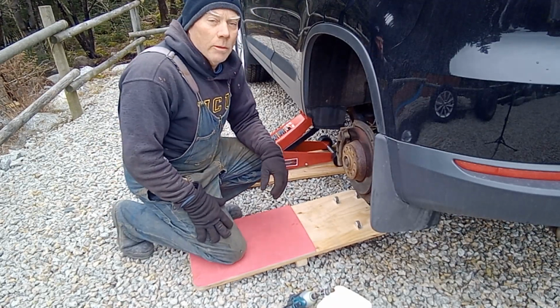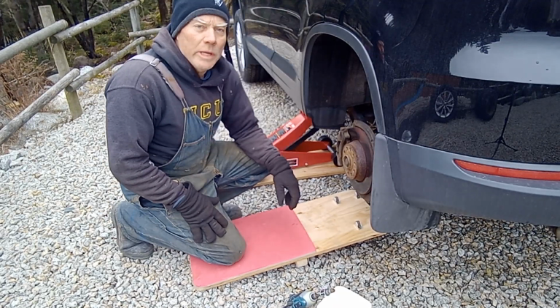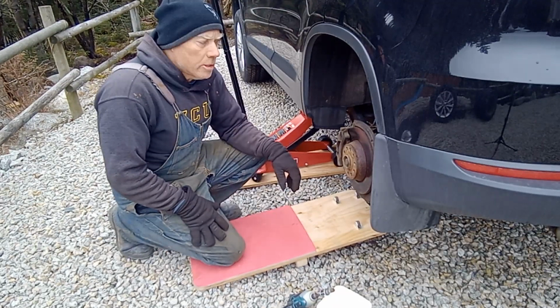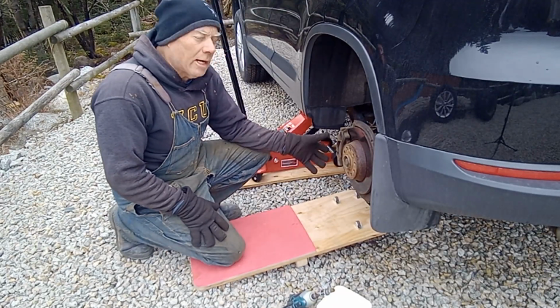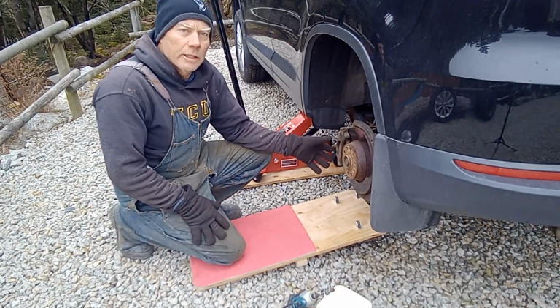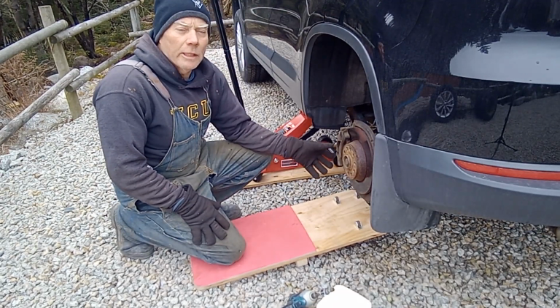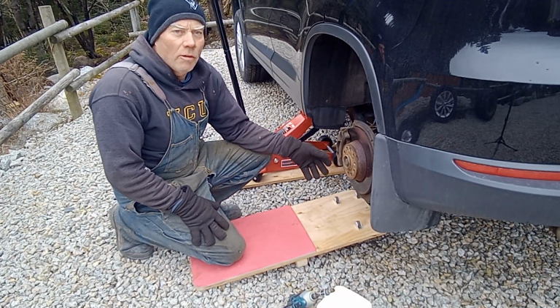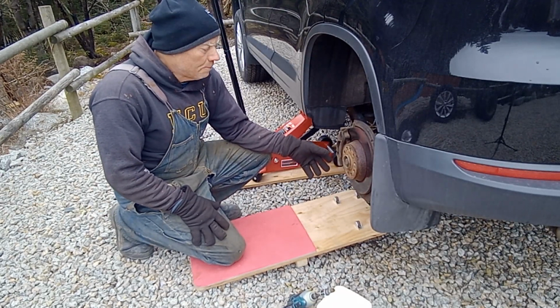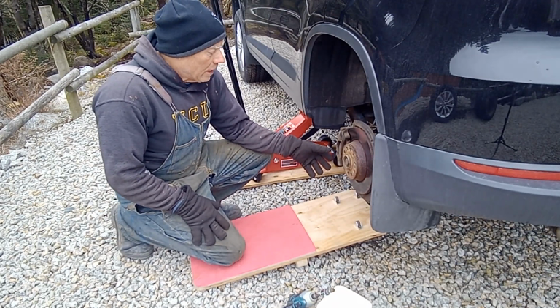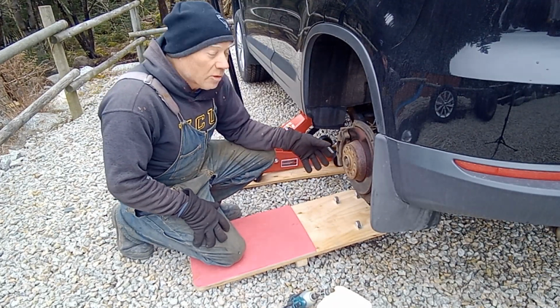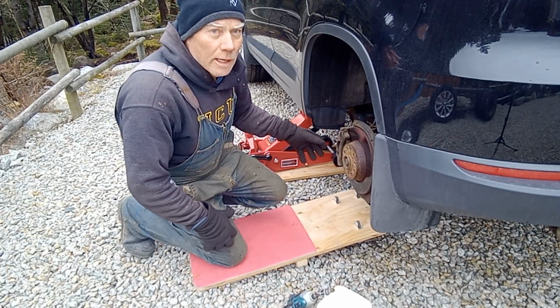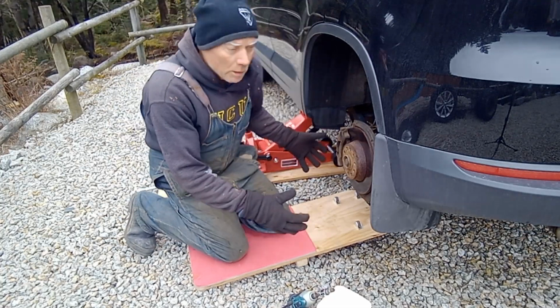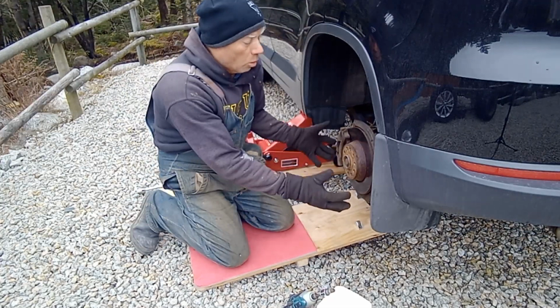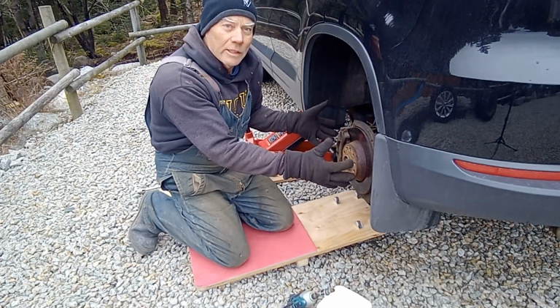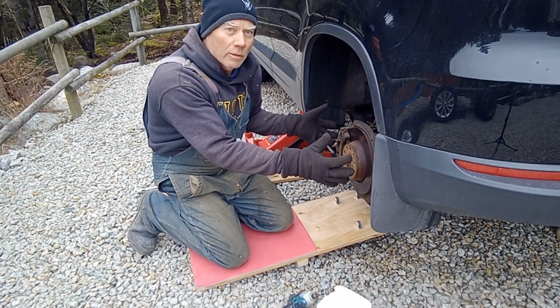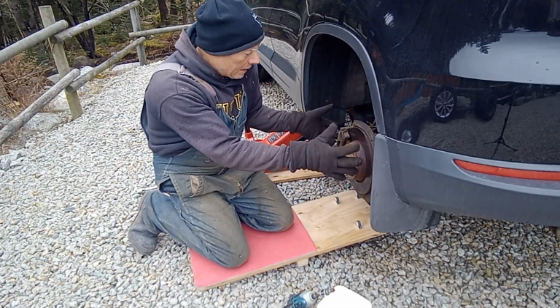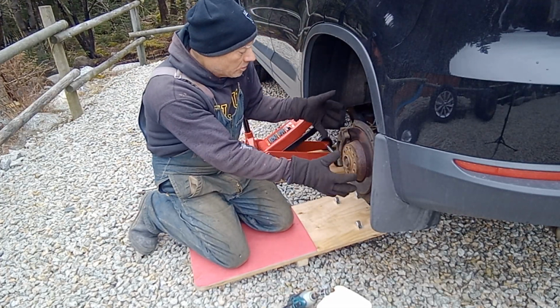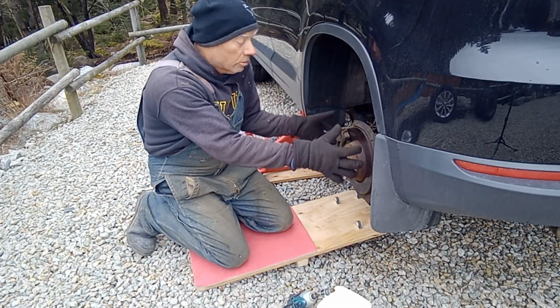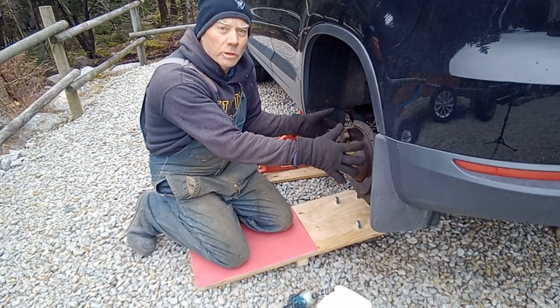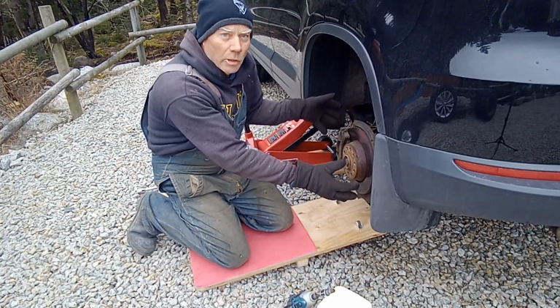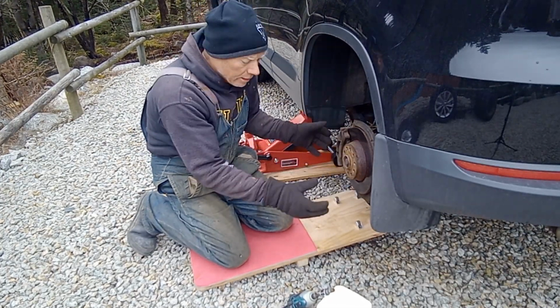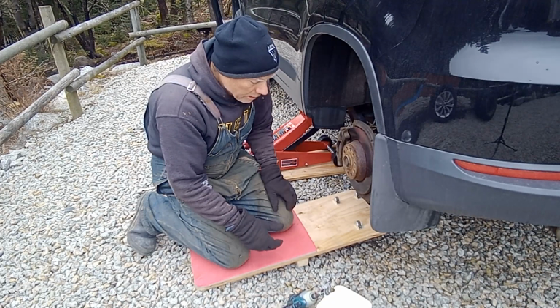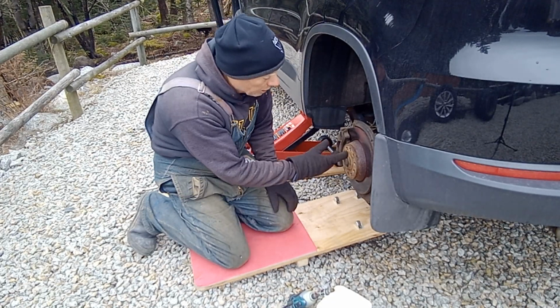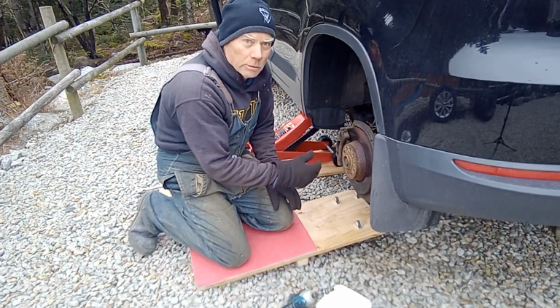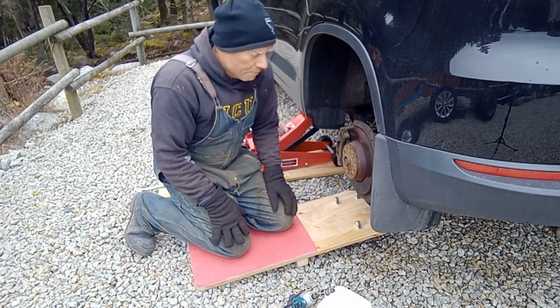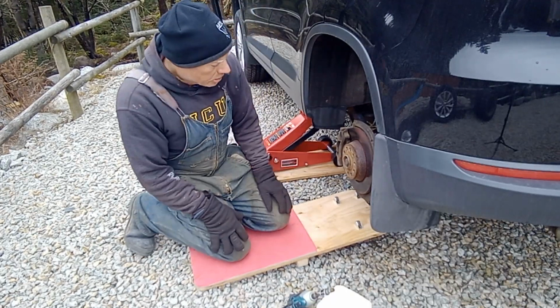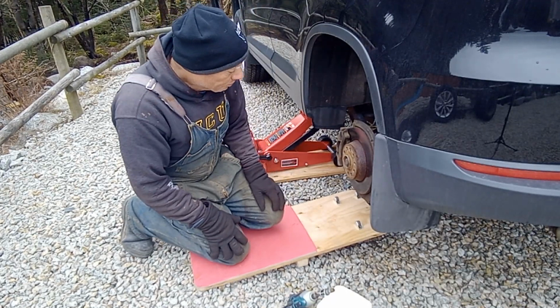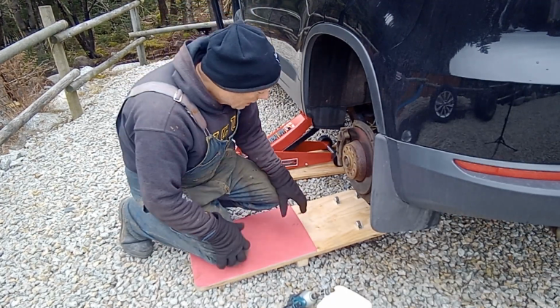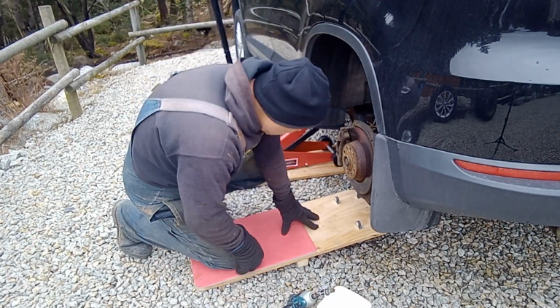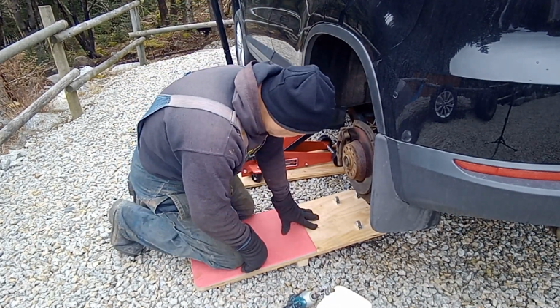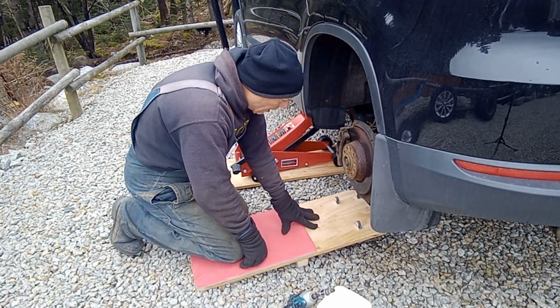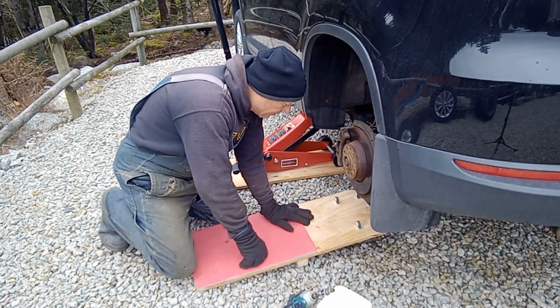When we change out our tires in the spring and in the fall, I have quite a time holding the tire up and trying to turn it so I can put the lug bolts in. So I made this little tire lift.